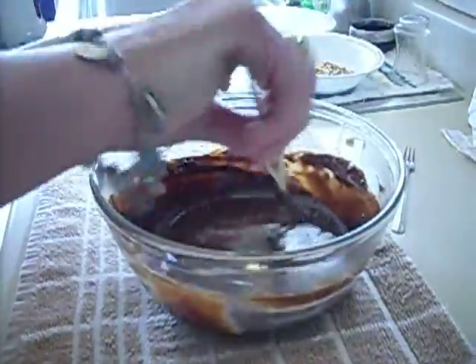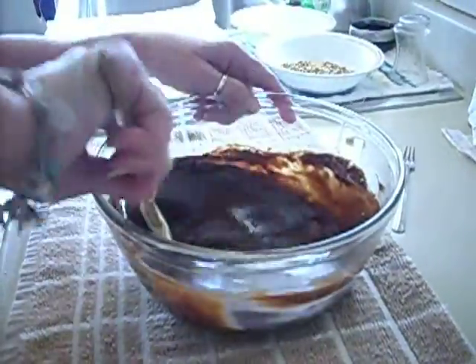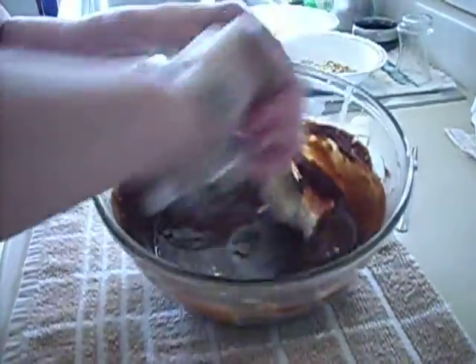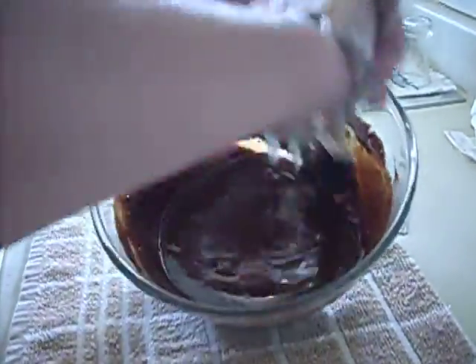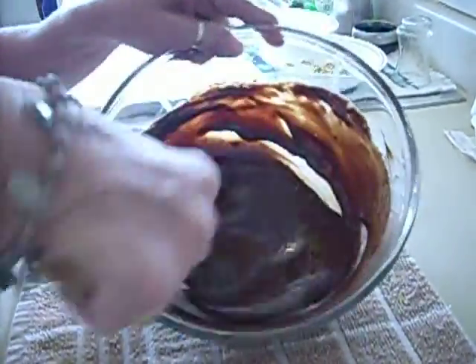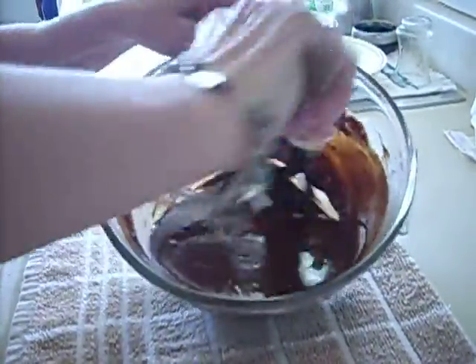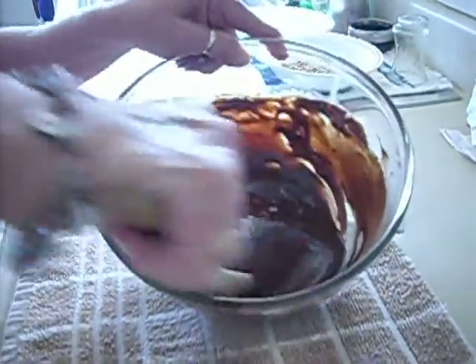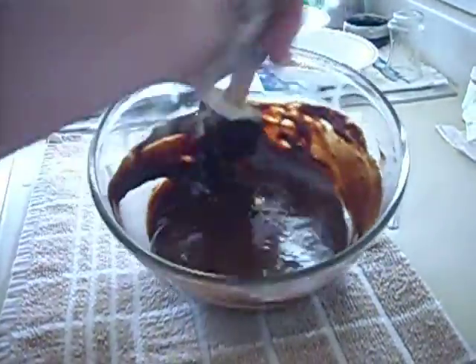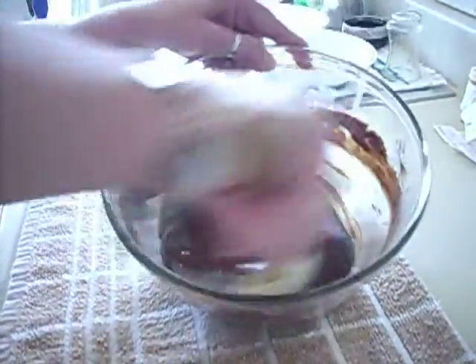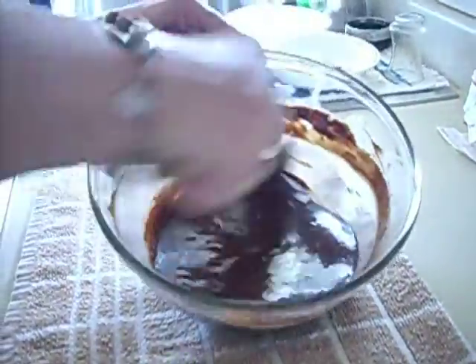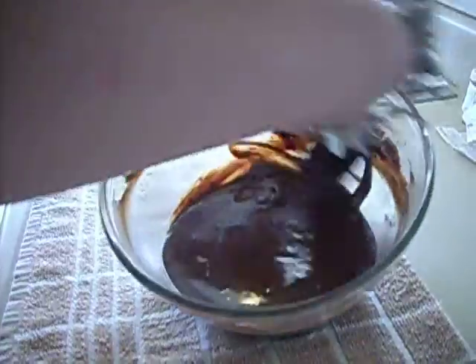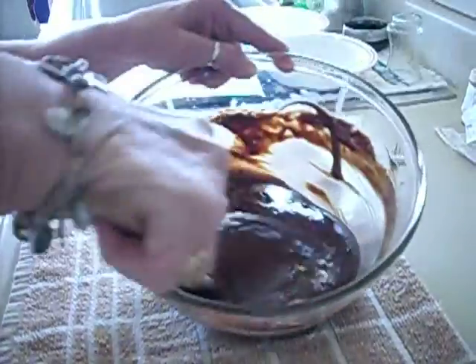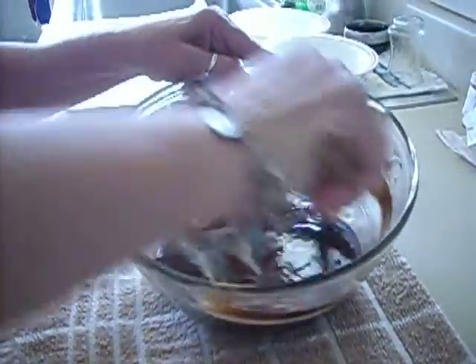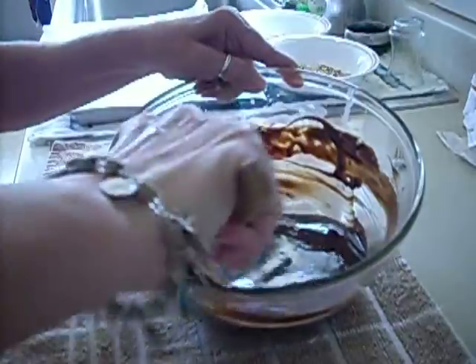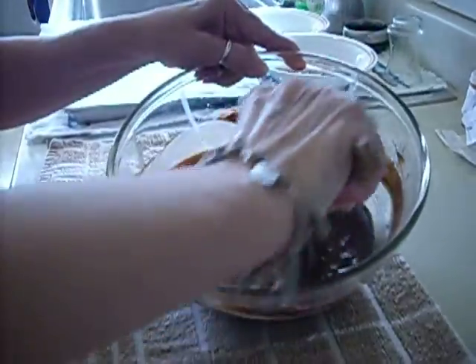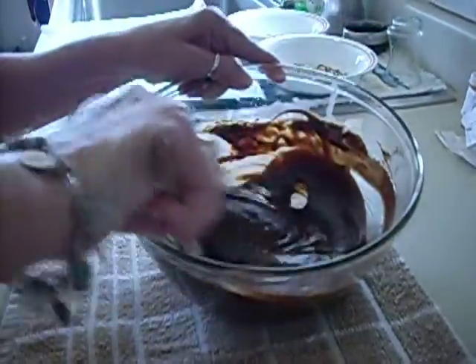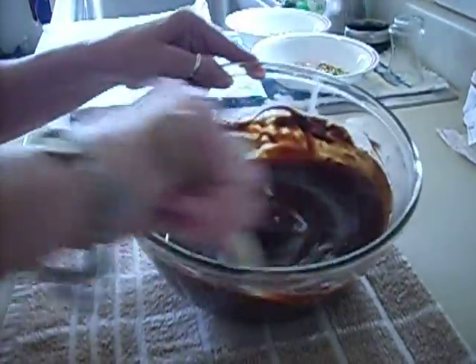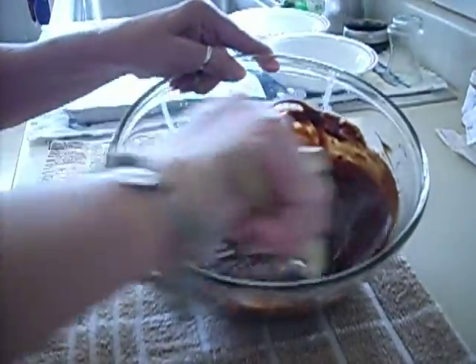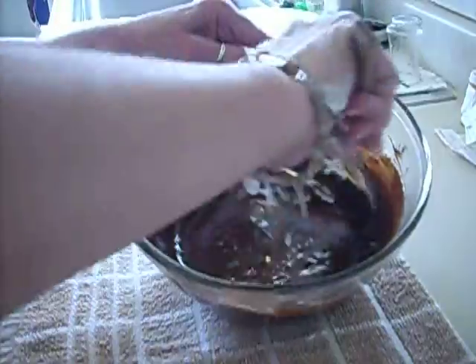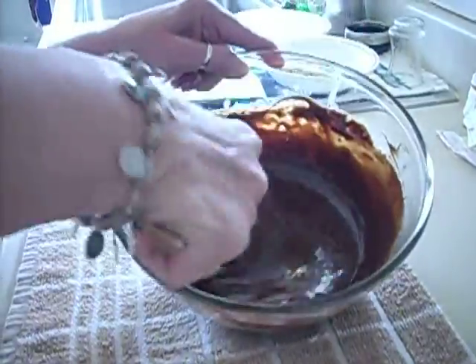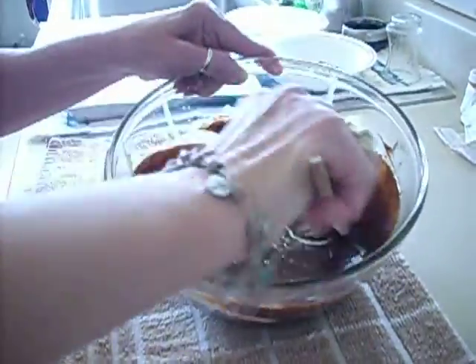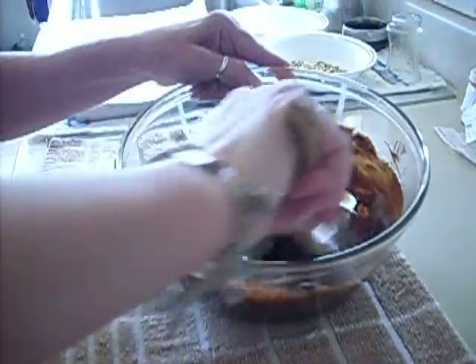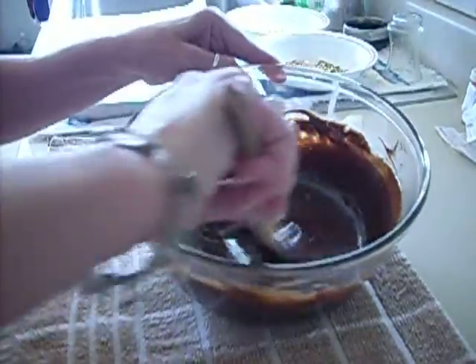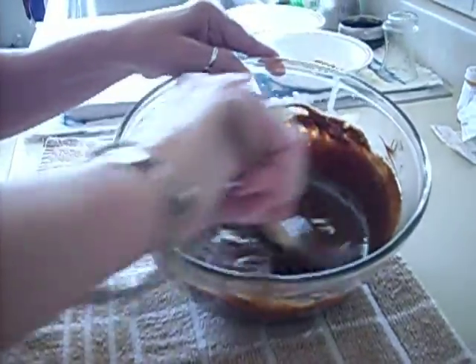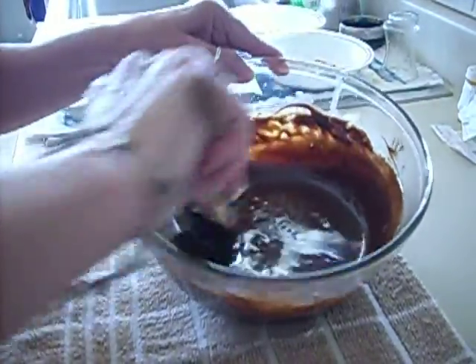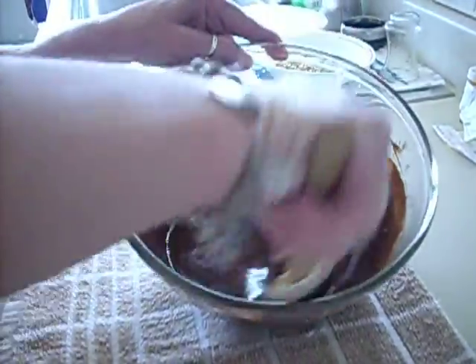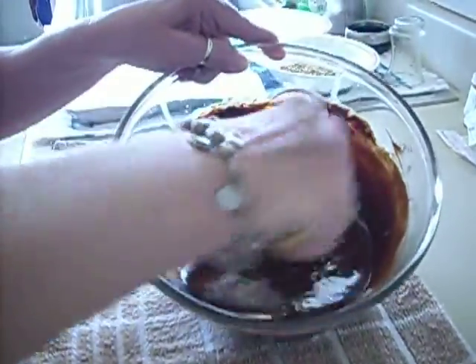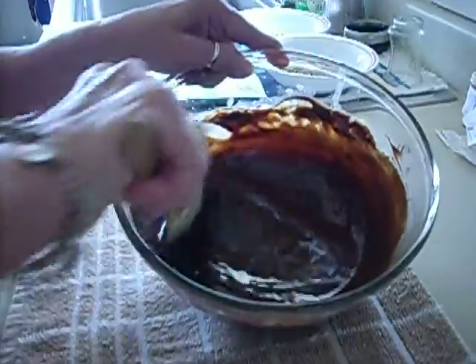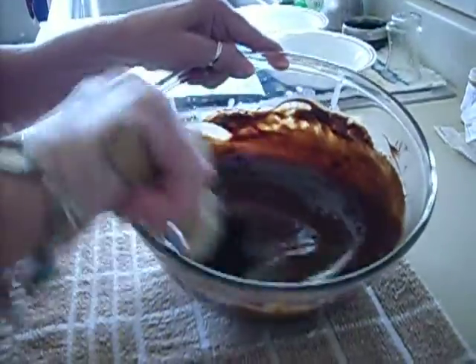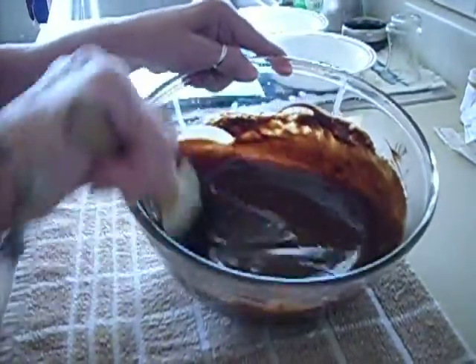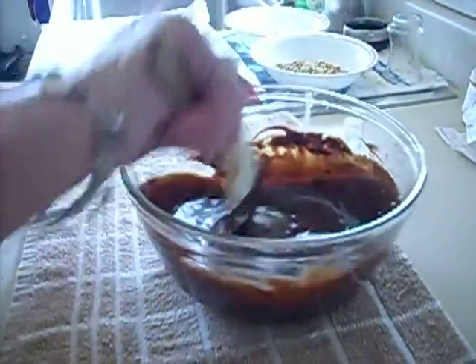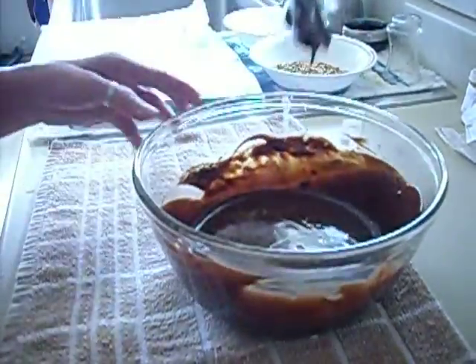Now this is nice and thin. We can actually cool this off and use it as a frosting, or you can chill it and make truffles. But we're just going to make frozen bananas.